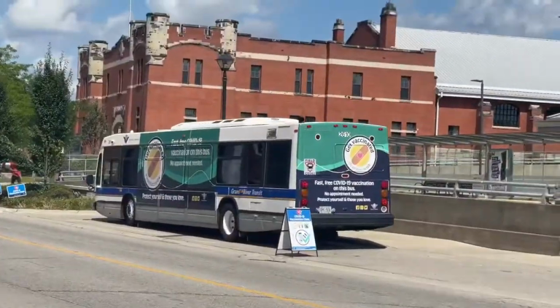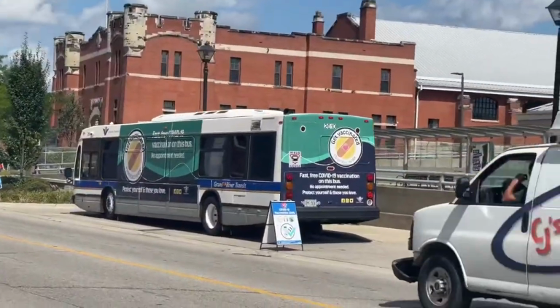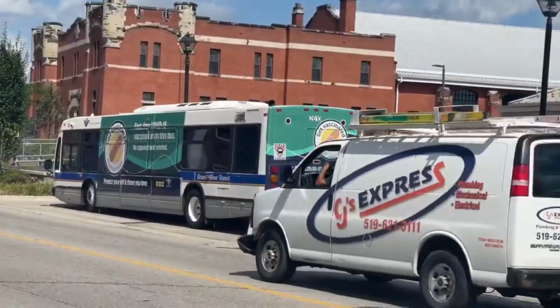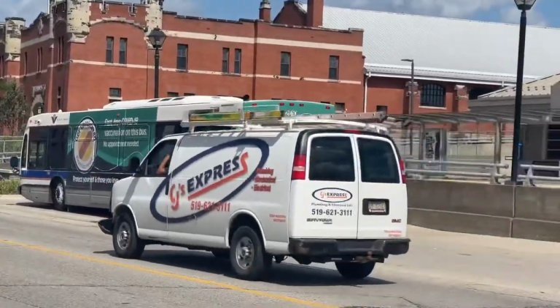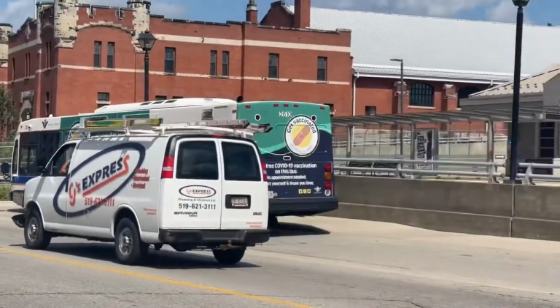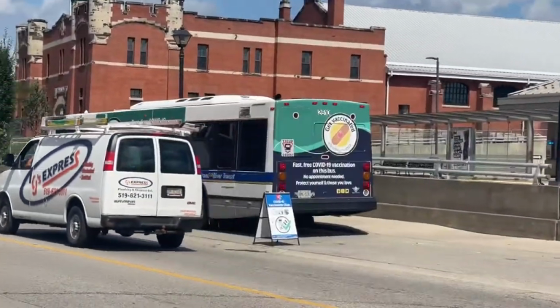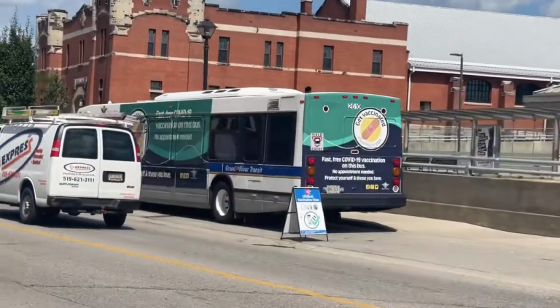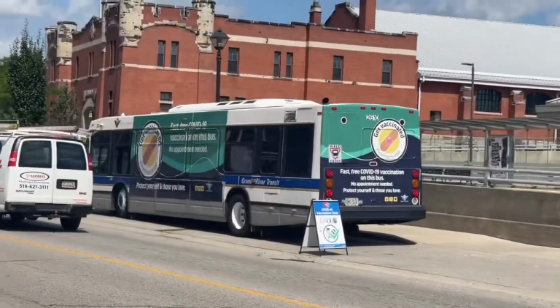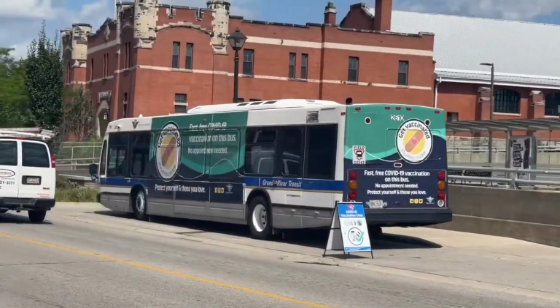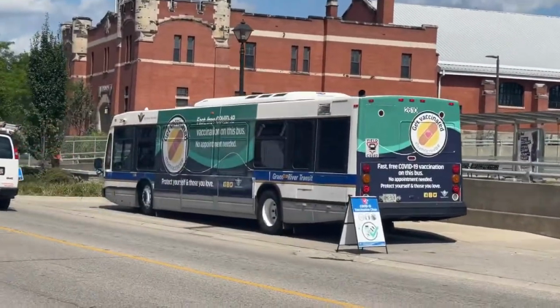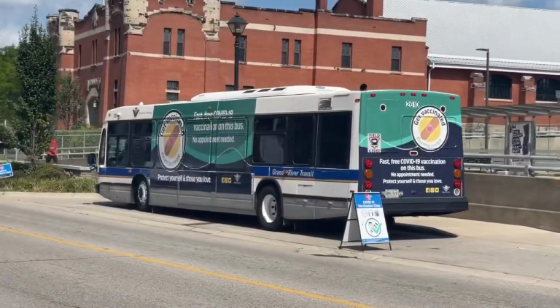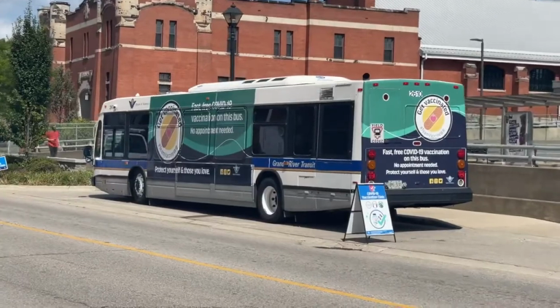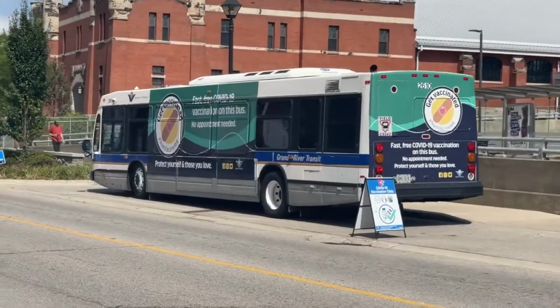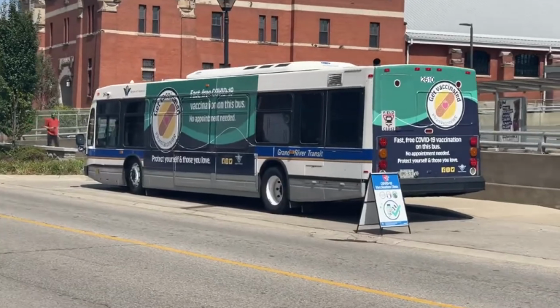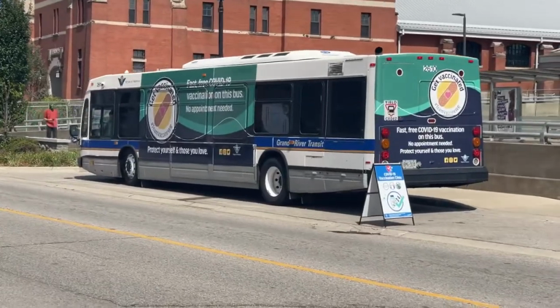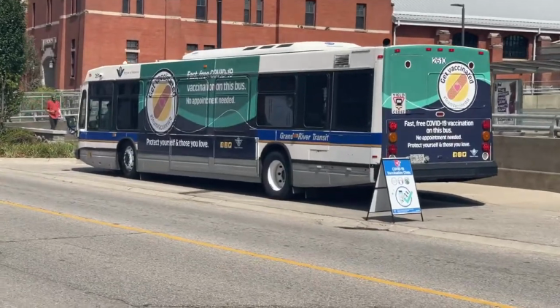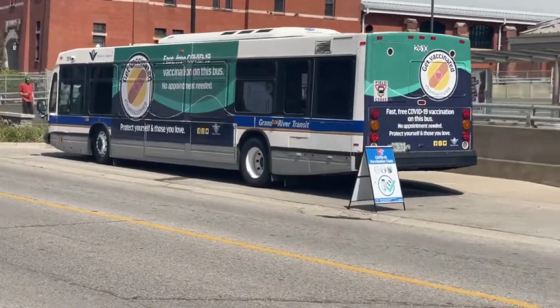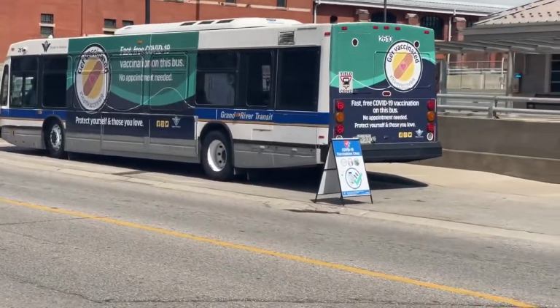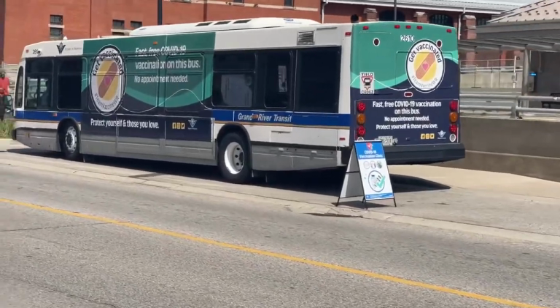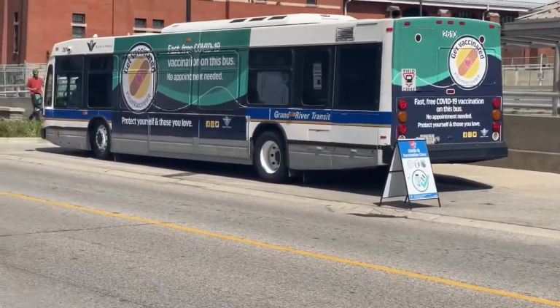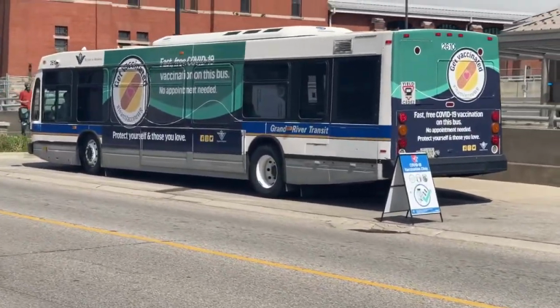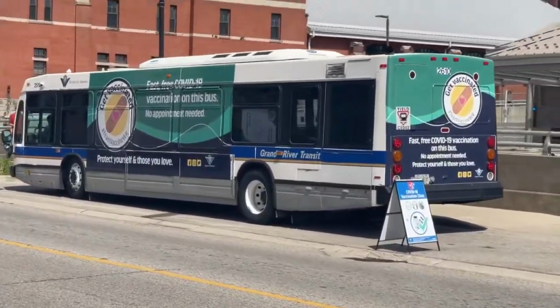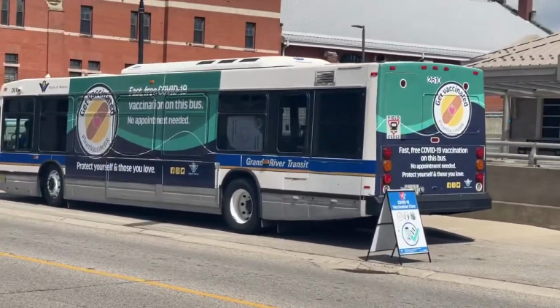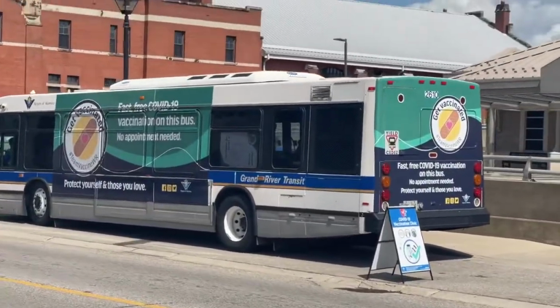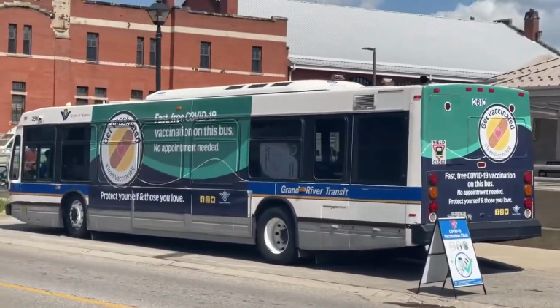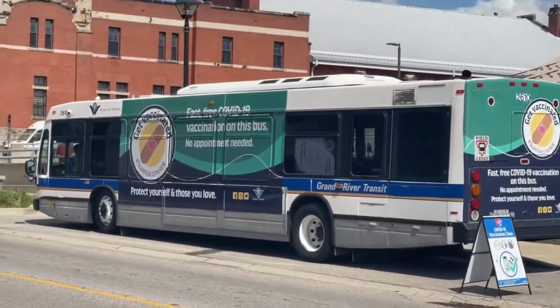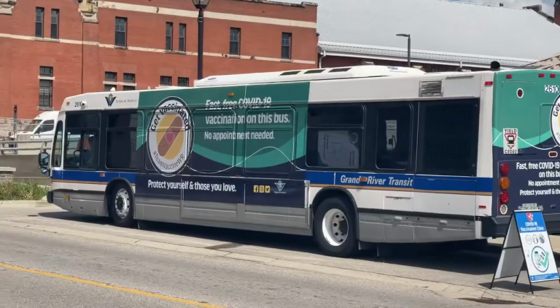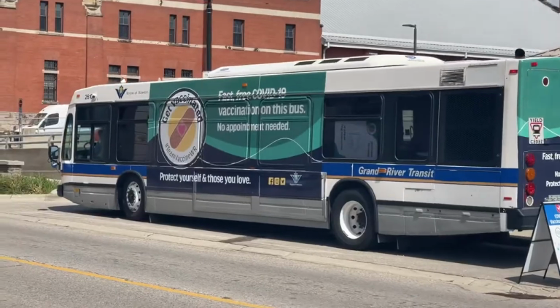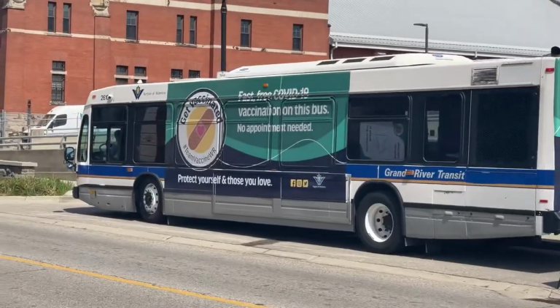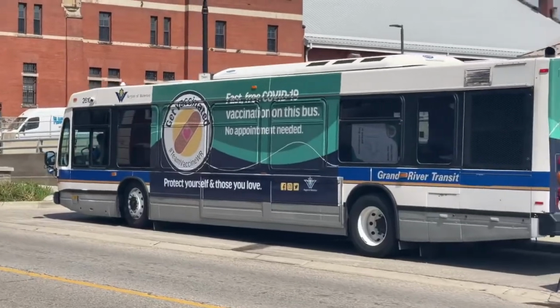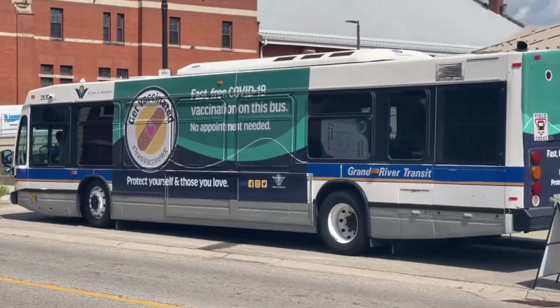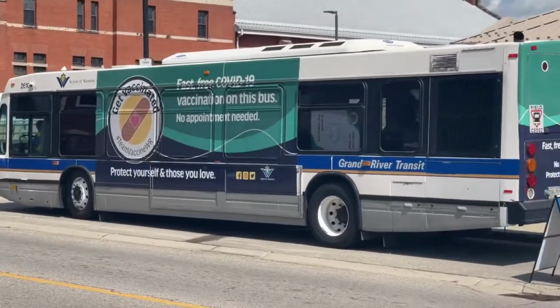Yep, there it is. Thanks for interrupting my beautiful view of the vaccination bus, truck guy. So yeah, there she is.